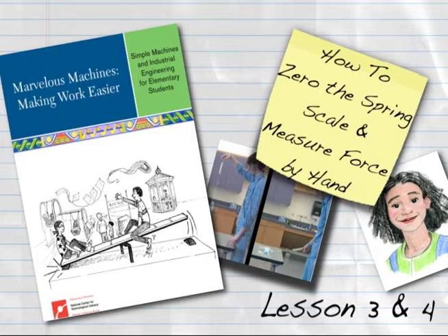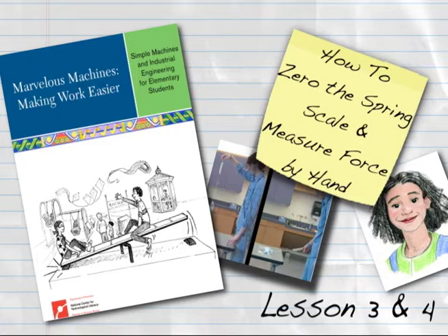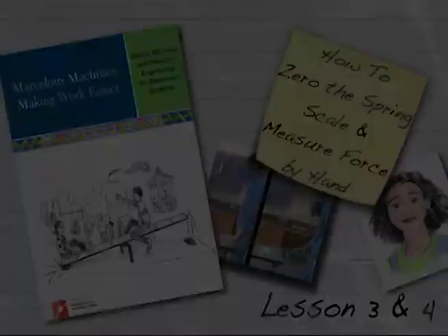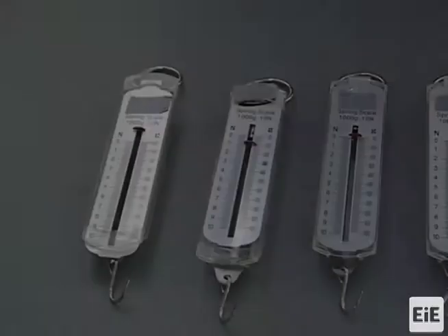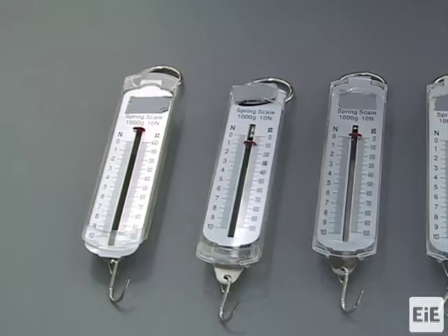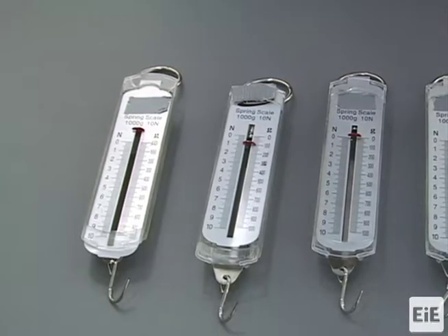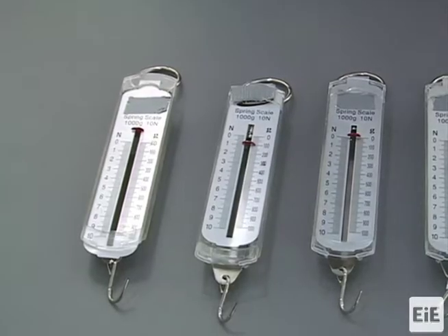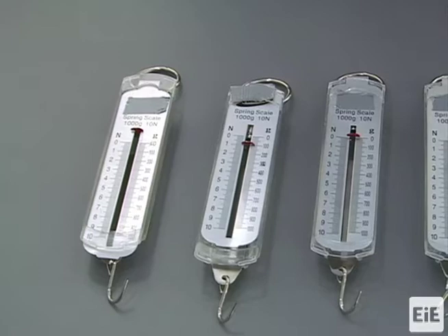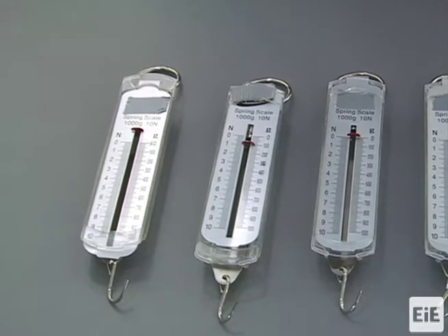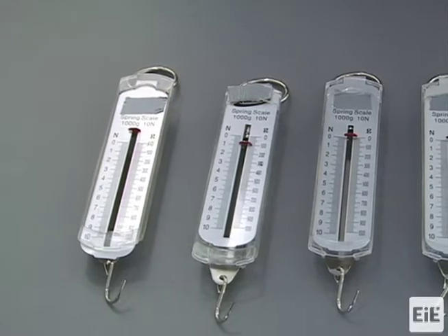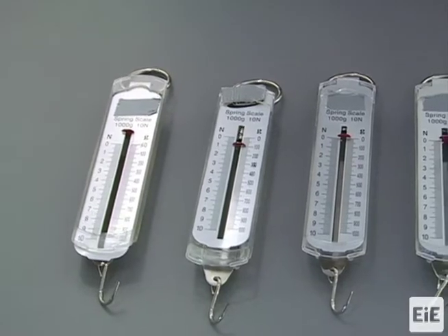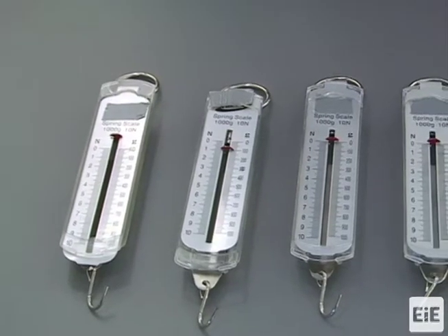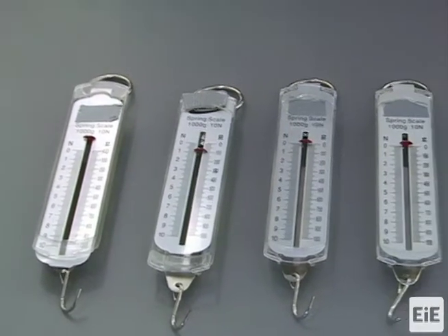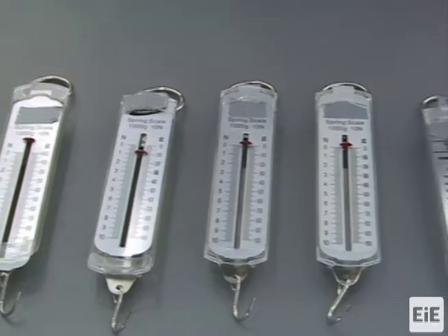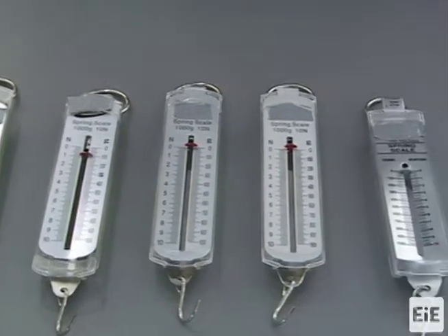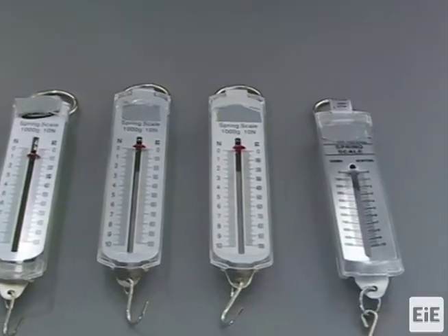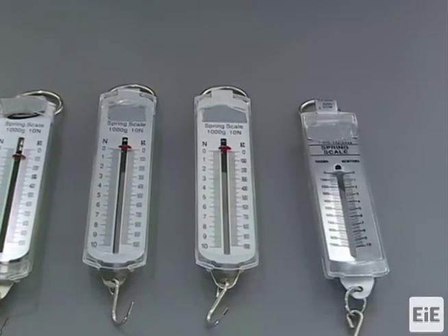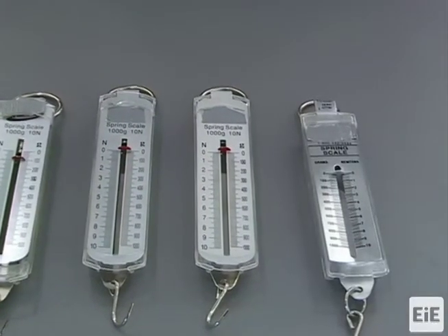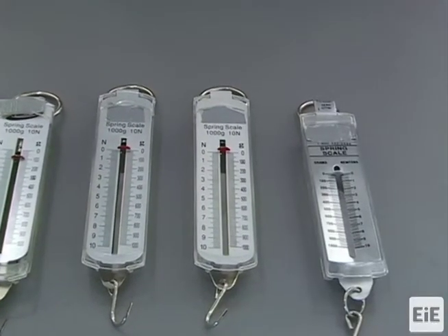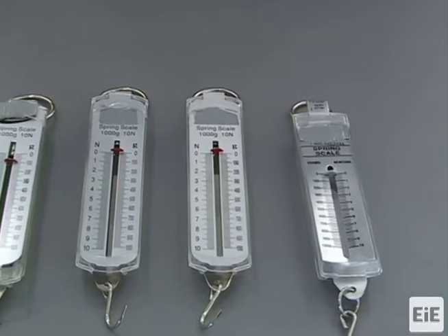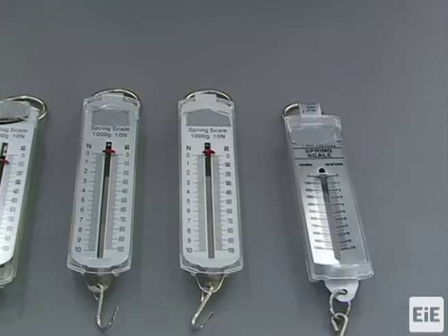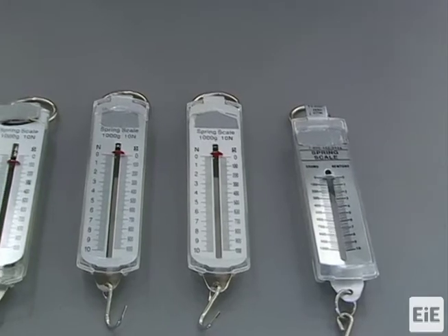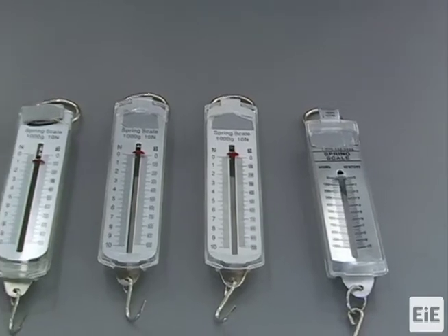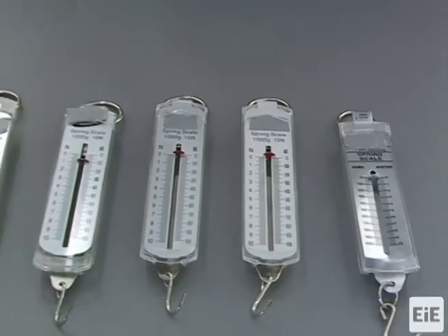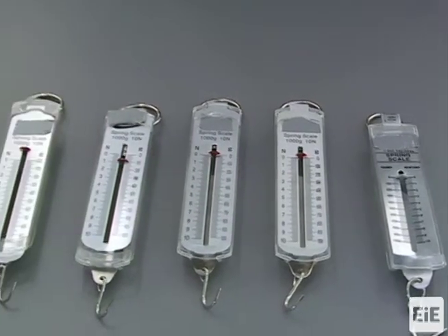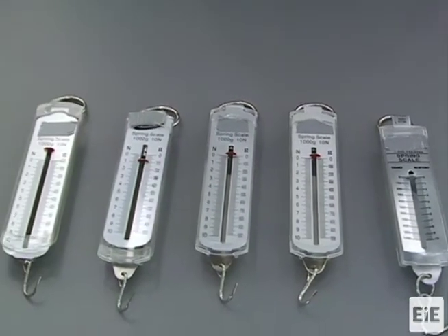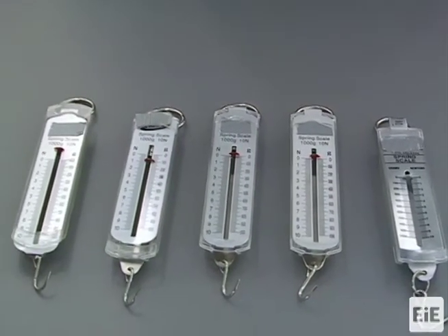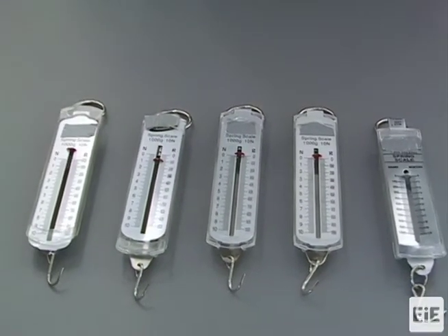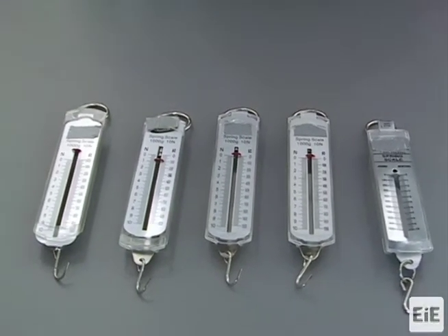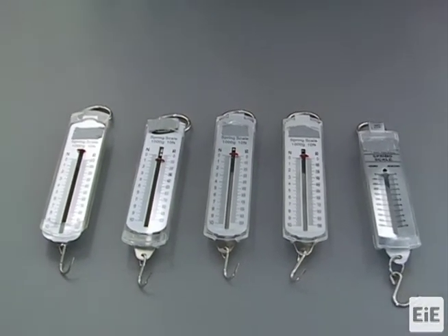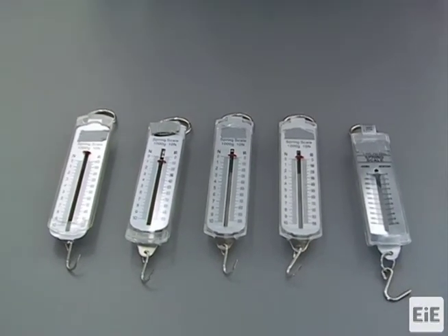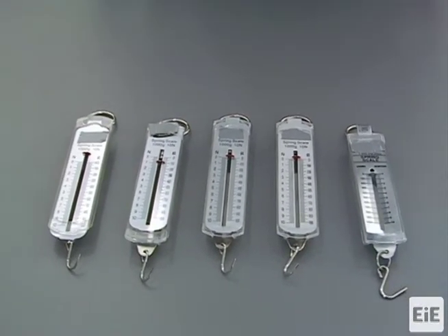We recommend zeroing all the spring scales used at each simple machine station before students begin any testing. First, gather all the spring scales that will be used for the simple machine stations in your classroom.